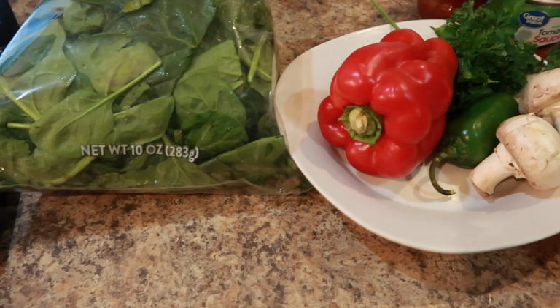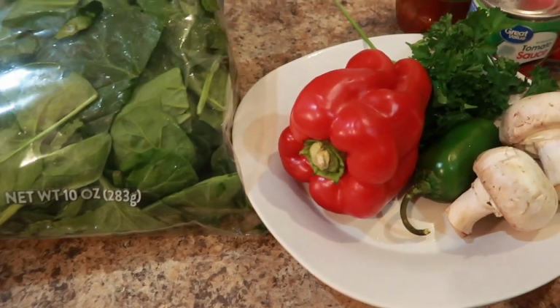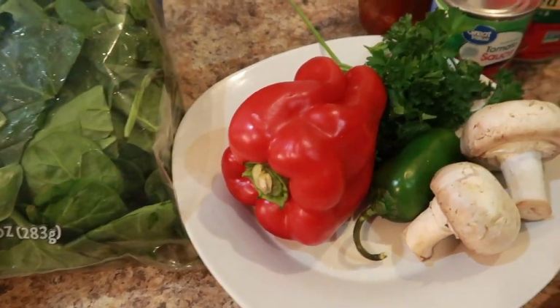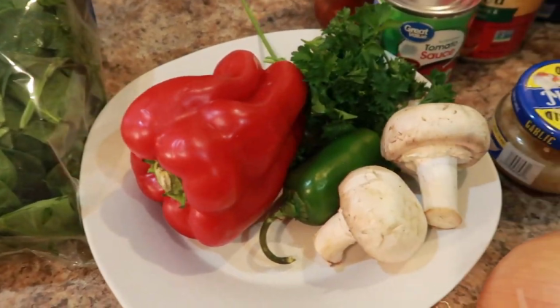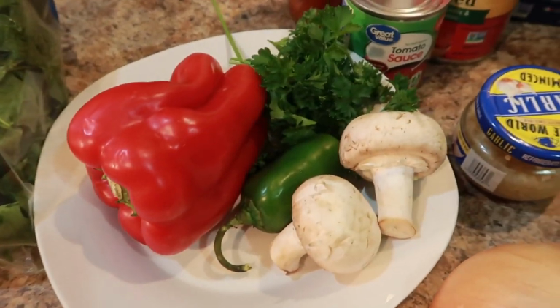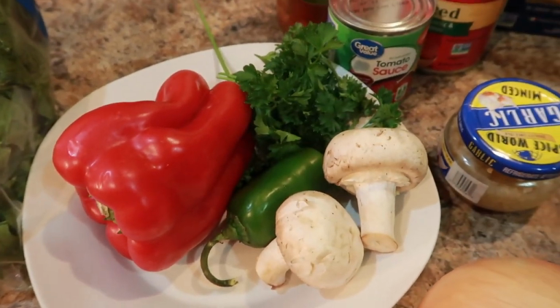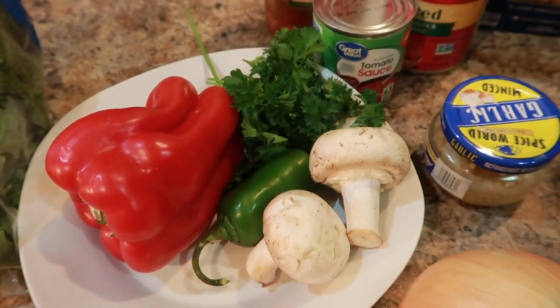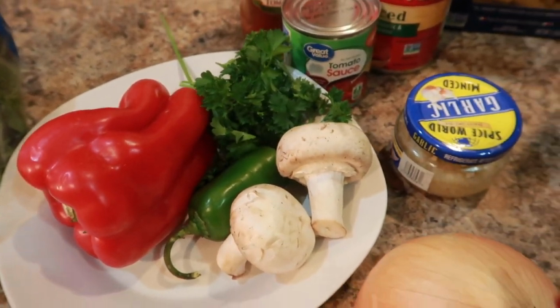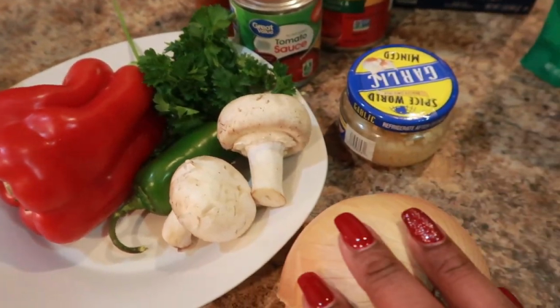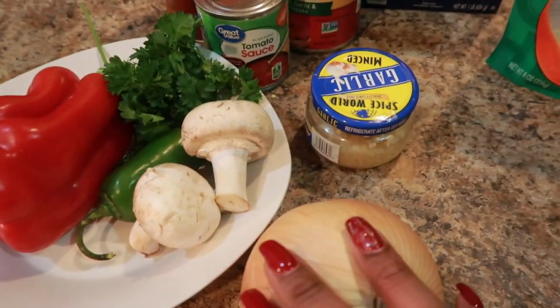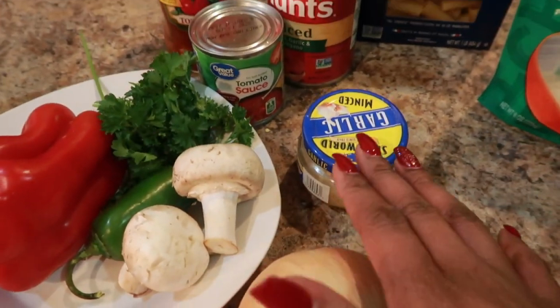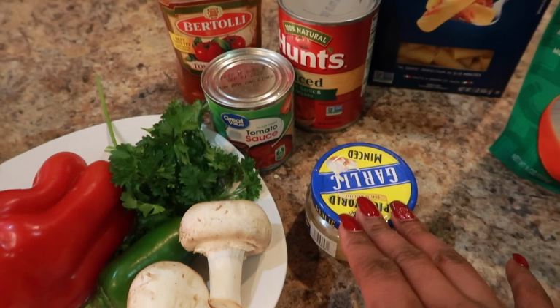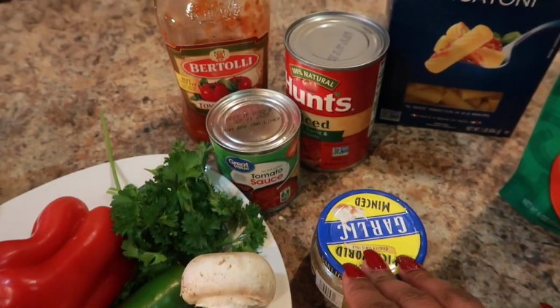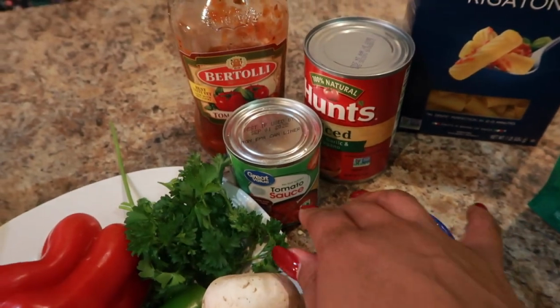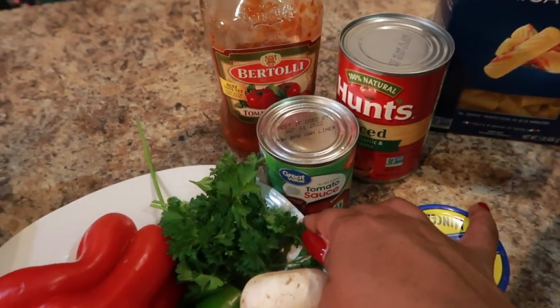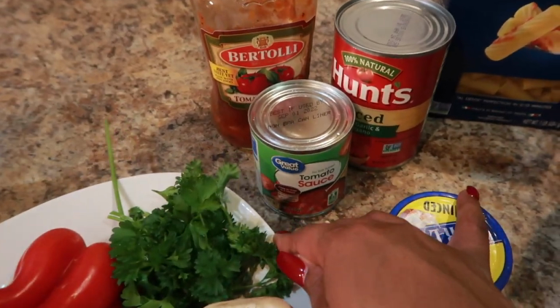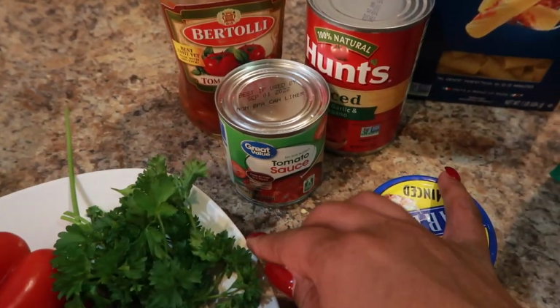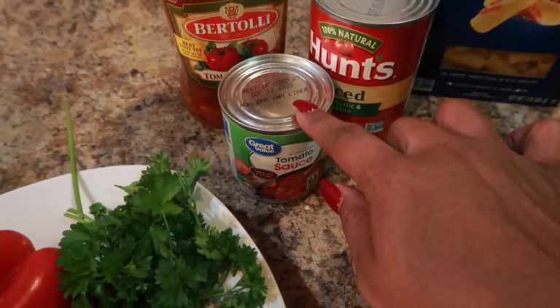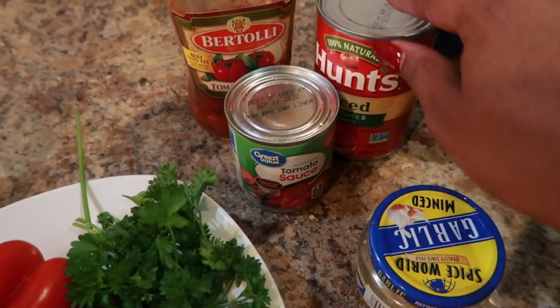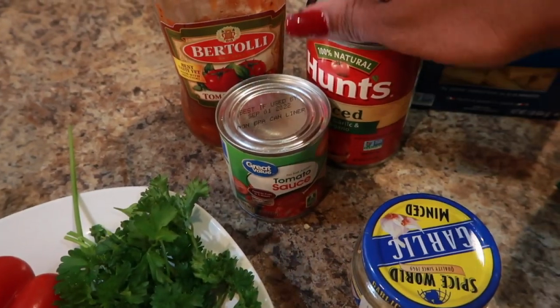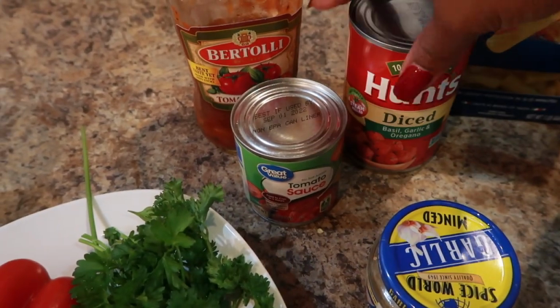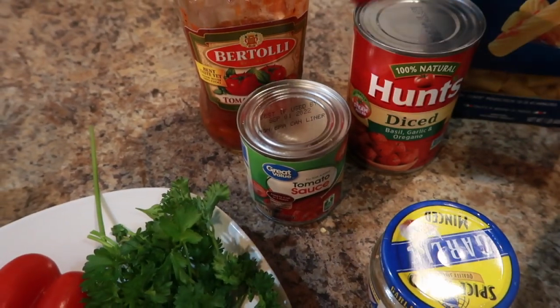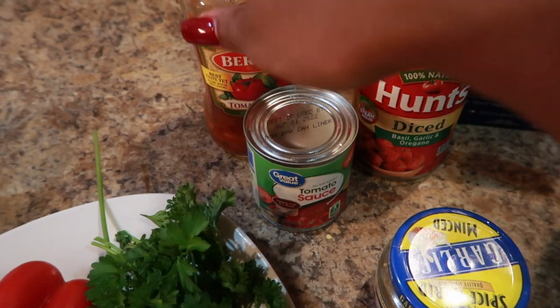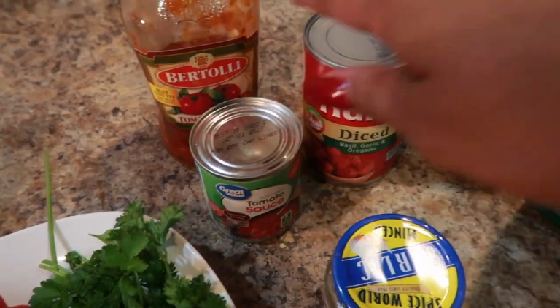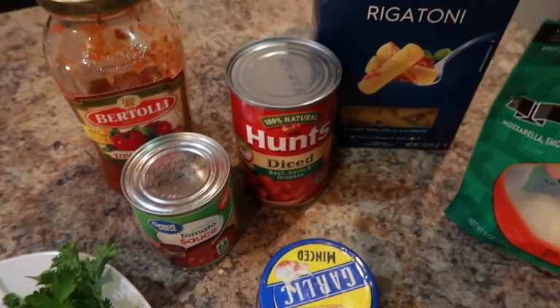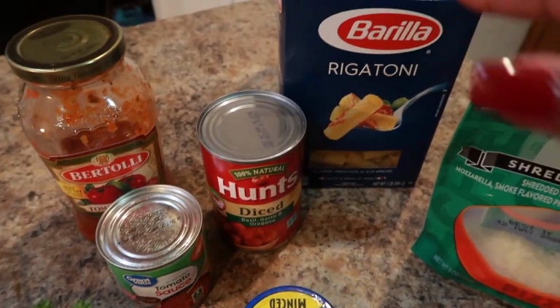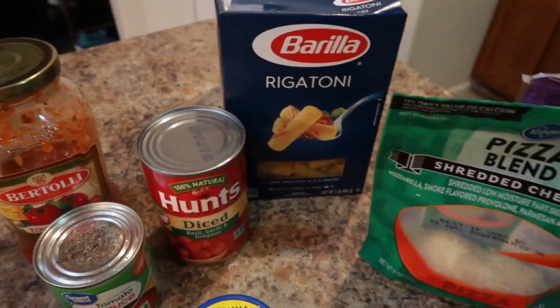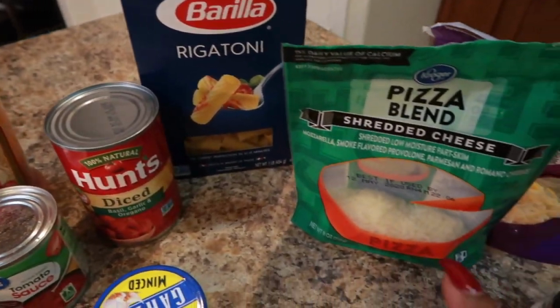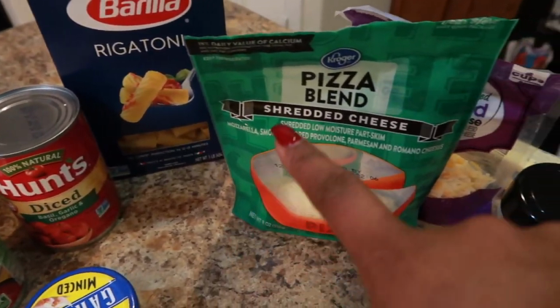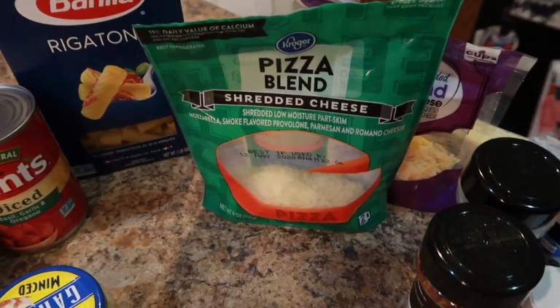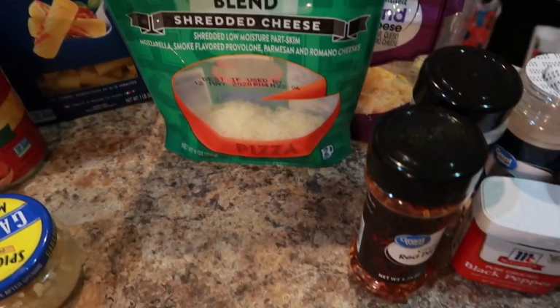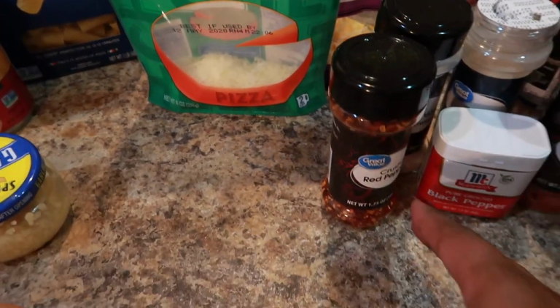Baked Ricotta — we have spinach, bell peppers, onions, mushrooms, jalapeño, parsley, garlic, canned tomato sauce, a can of diced tomatoes, a jar of pasta sauce, some ricotta pasta, and an assortment of cheeses.